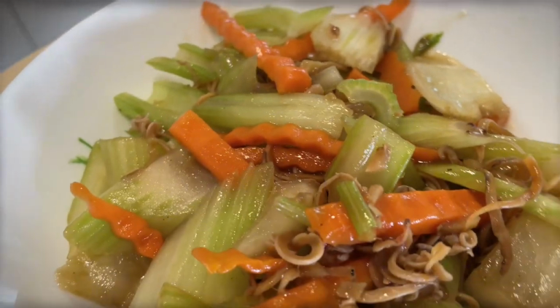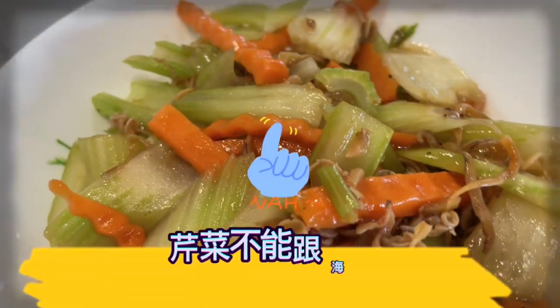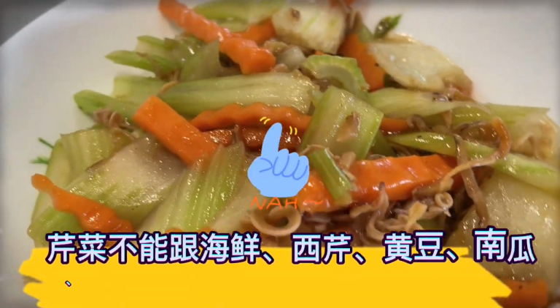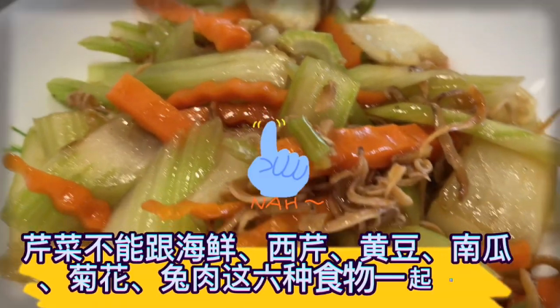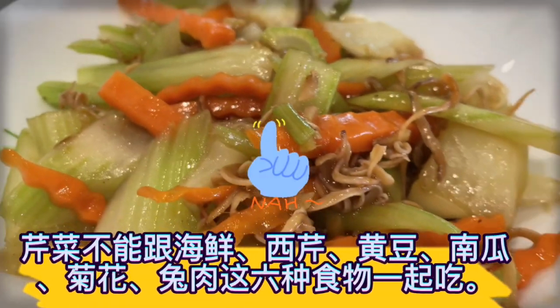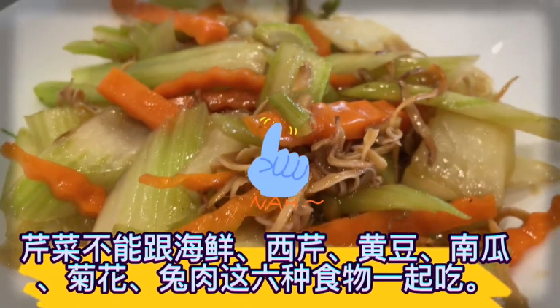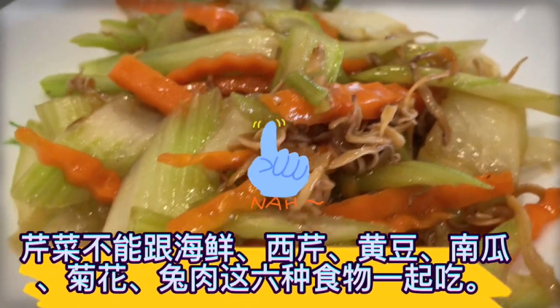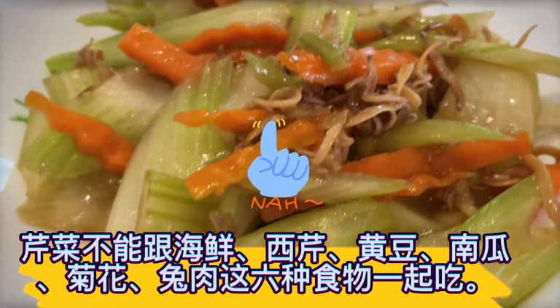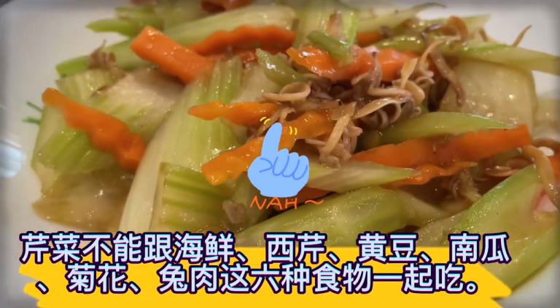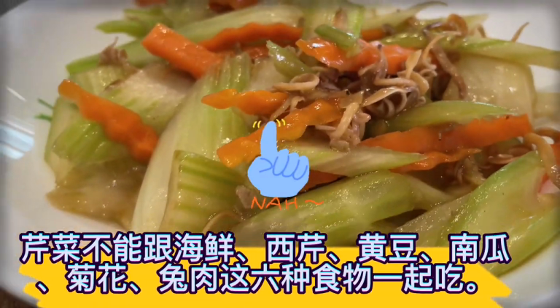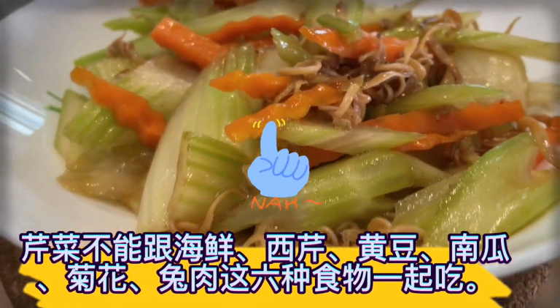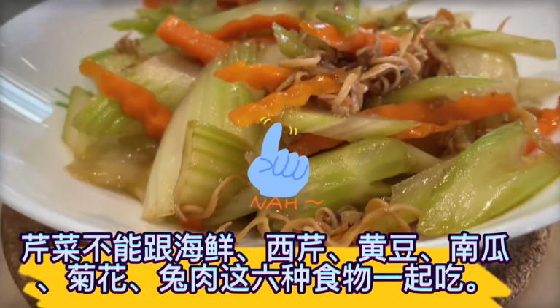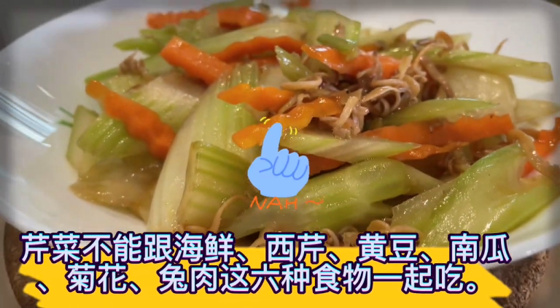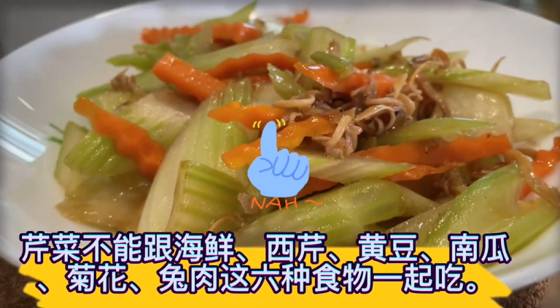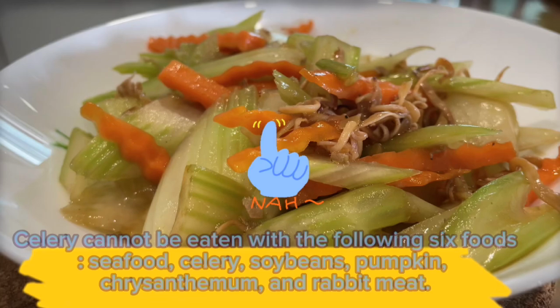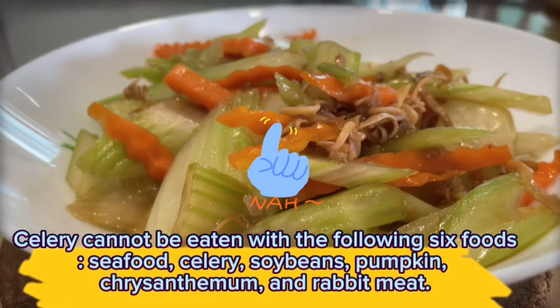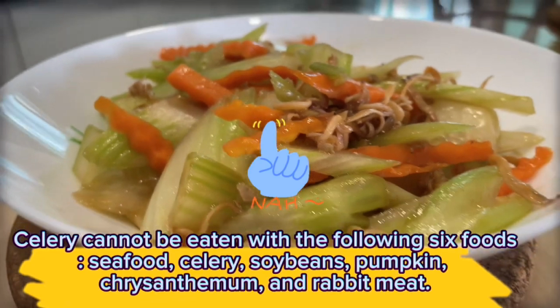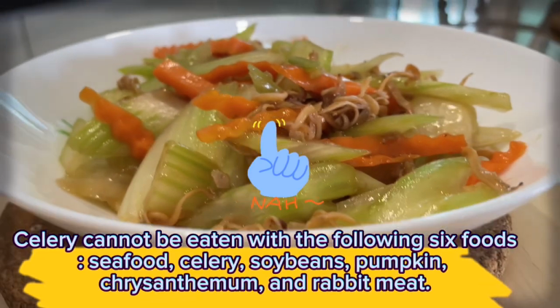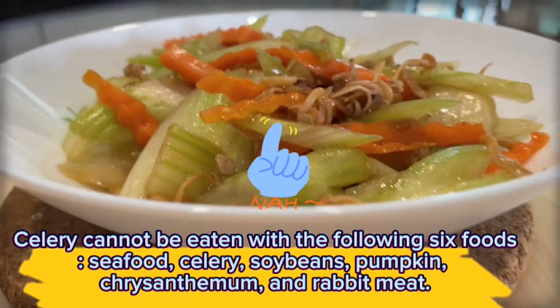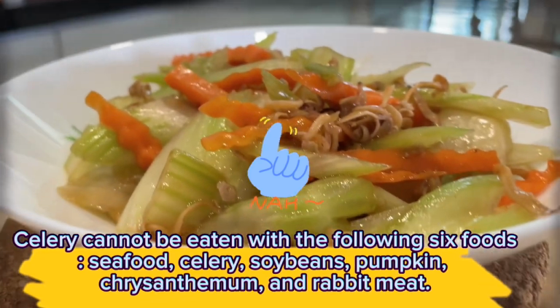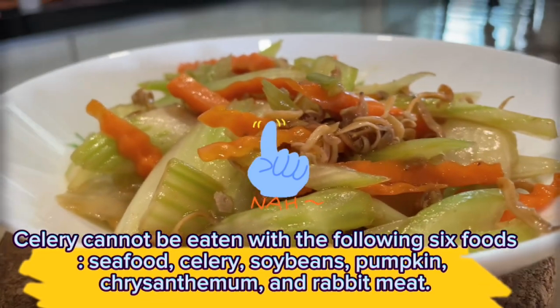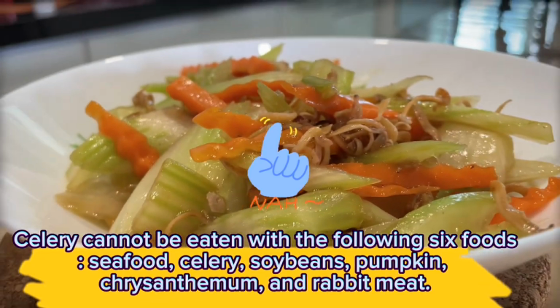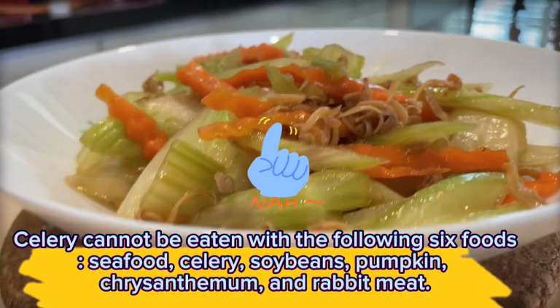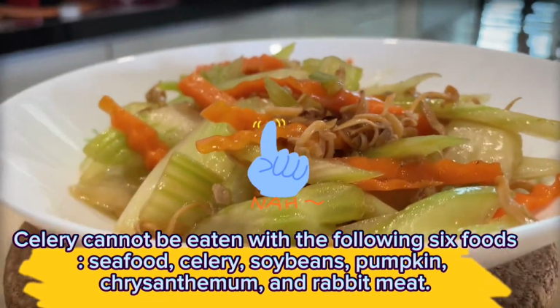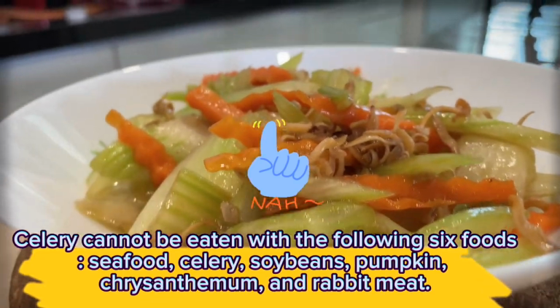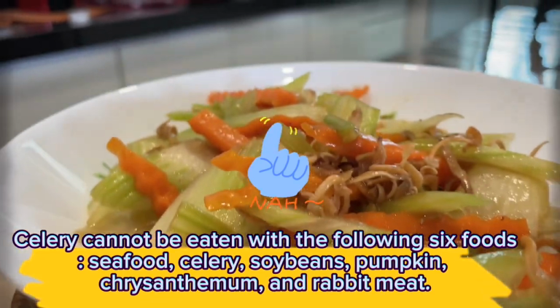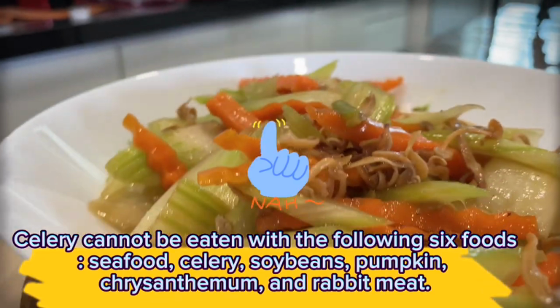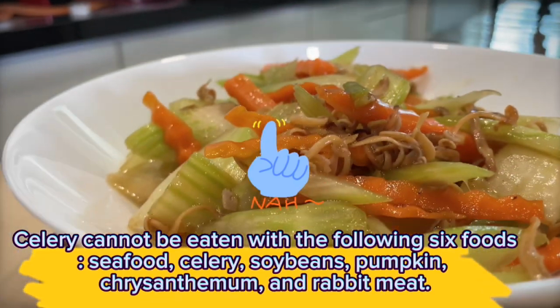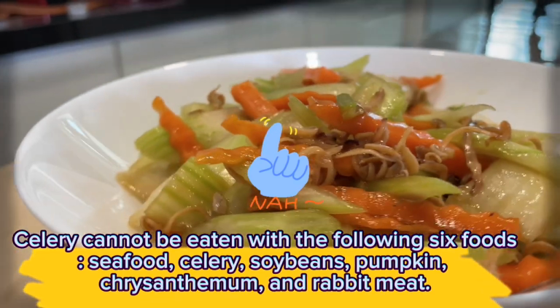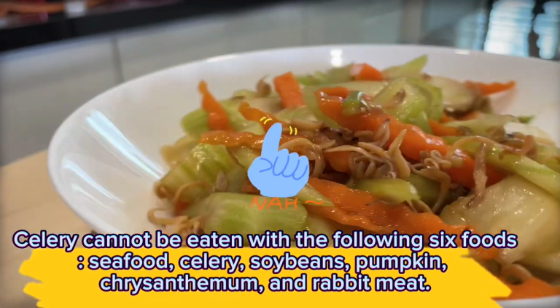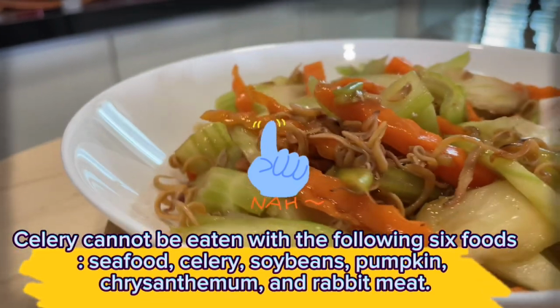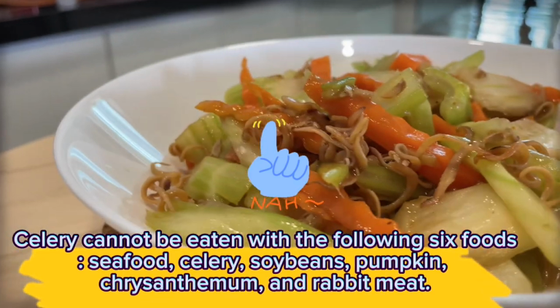Celery cannot be eaten with the following six foods: seafood, celery, soybeans, pumpkin, chrysanthemum, and rabbit meat.